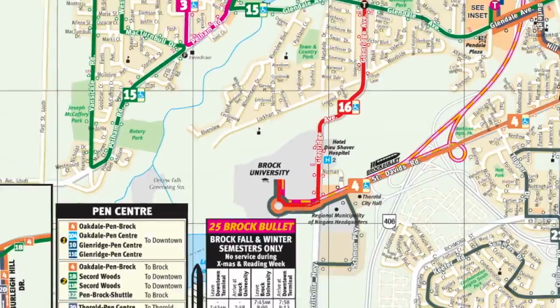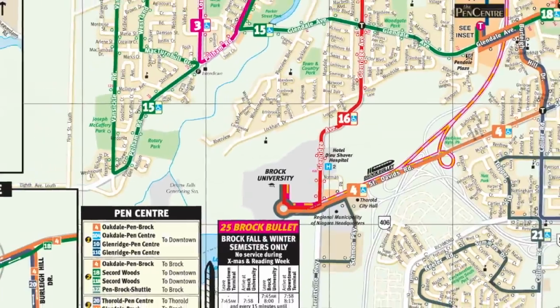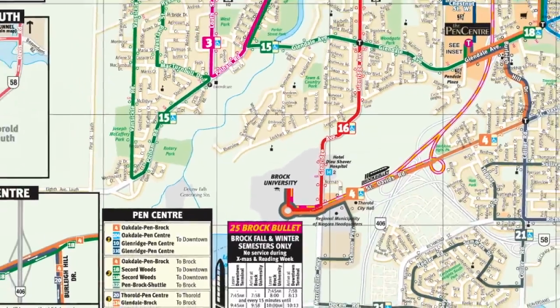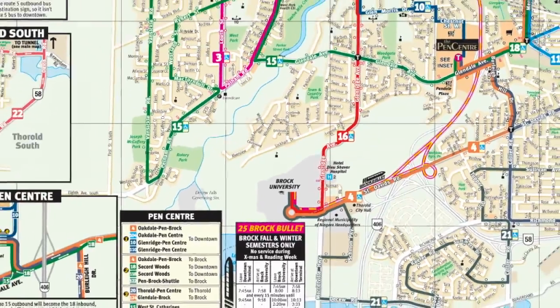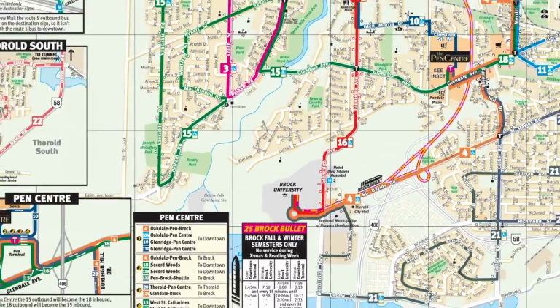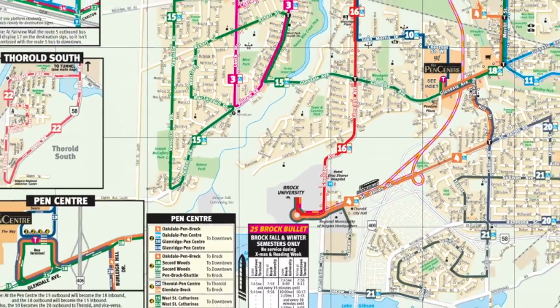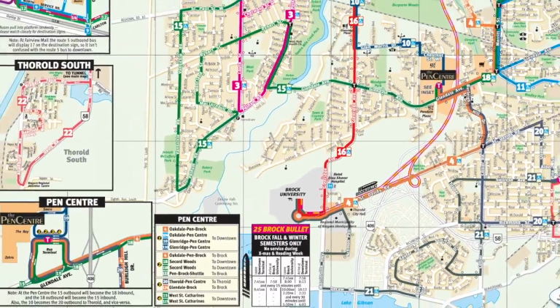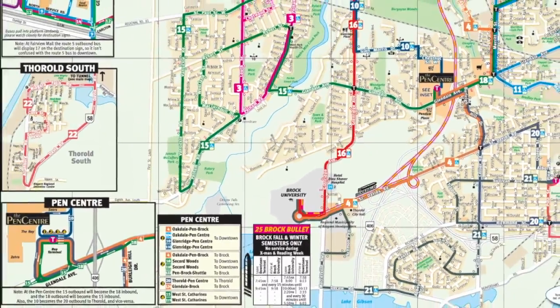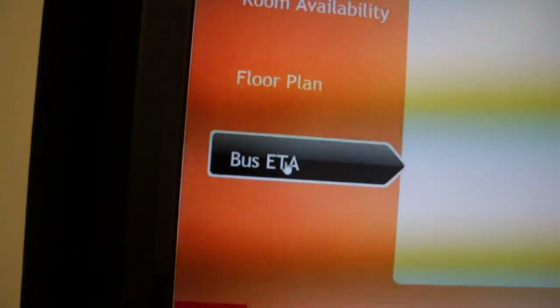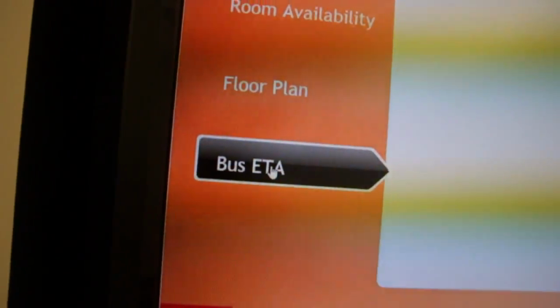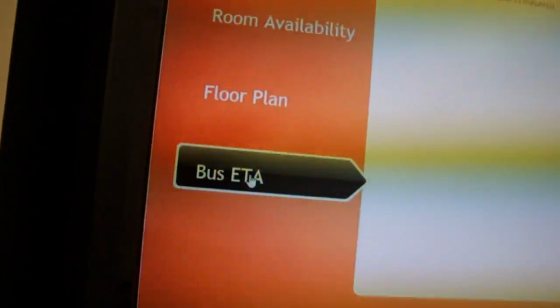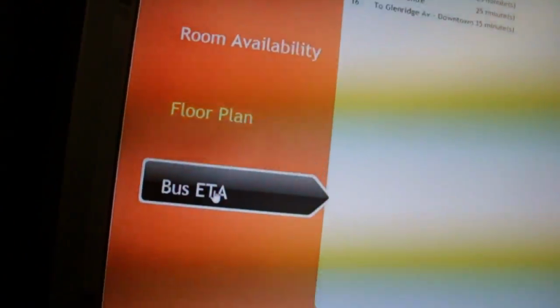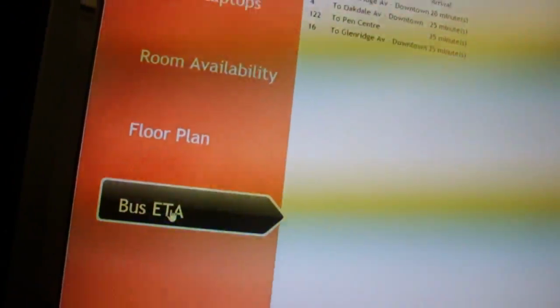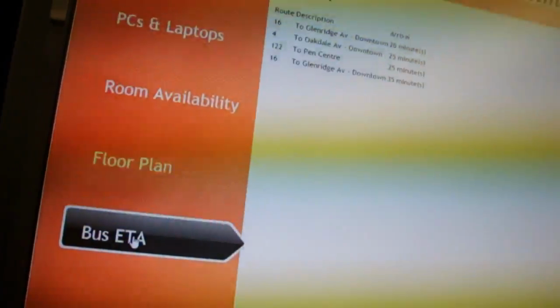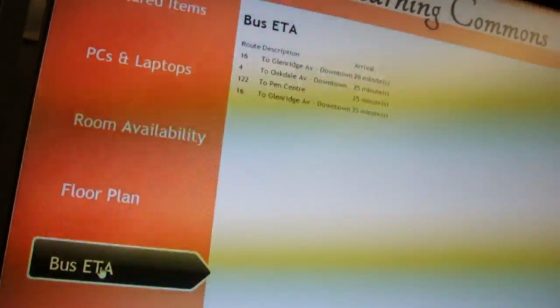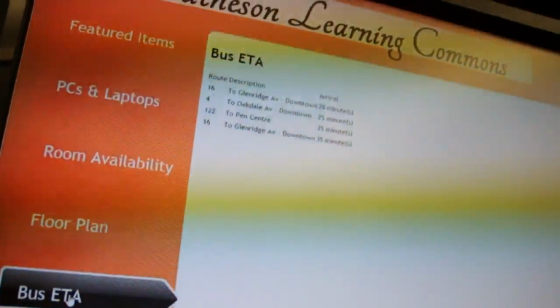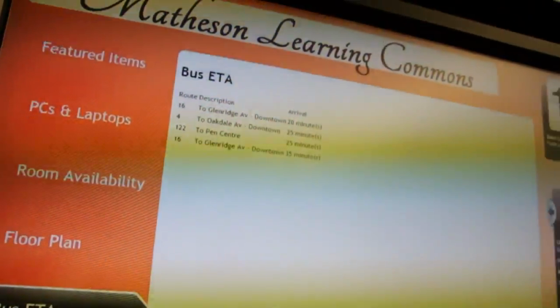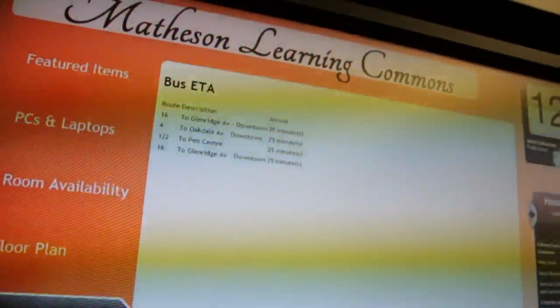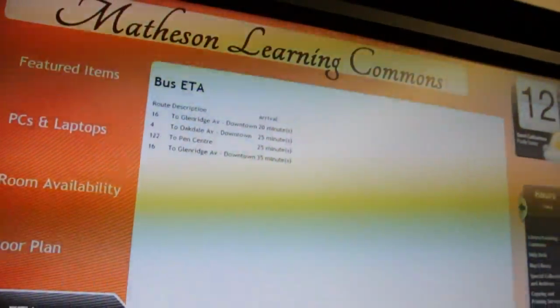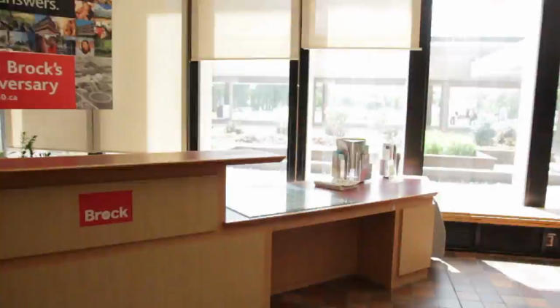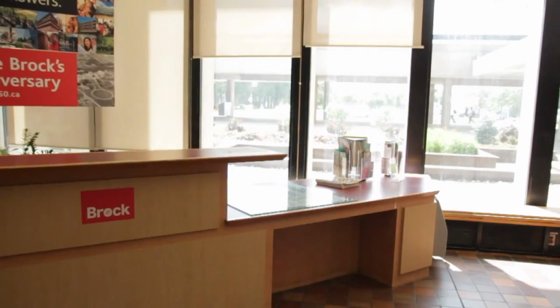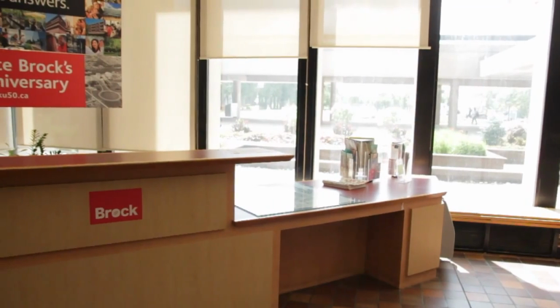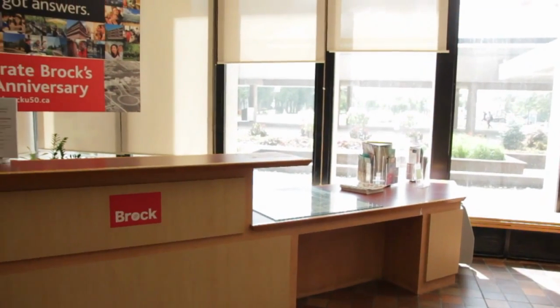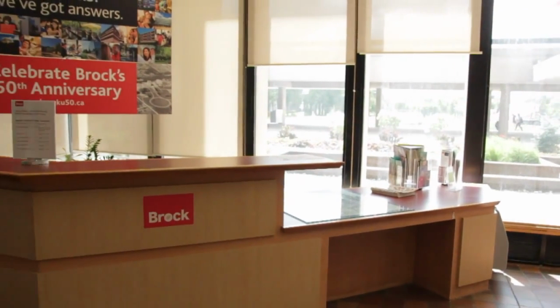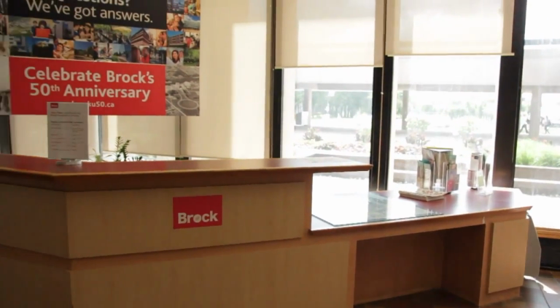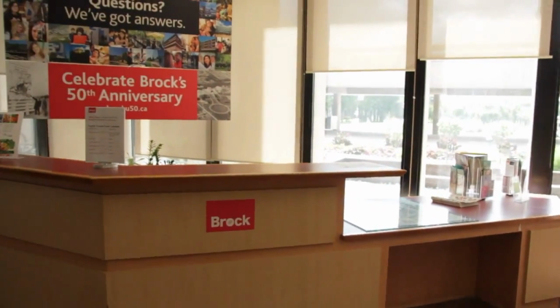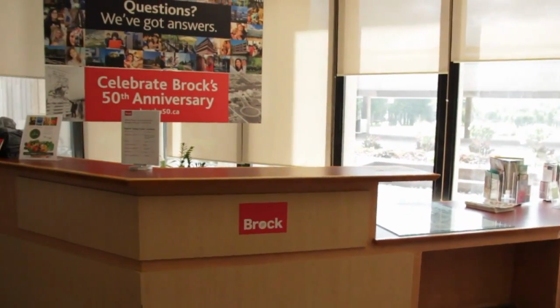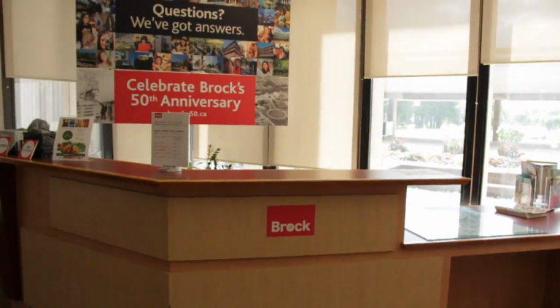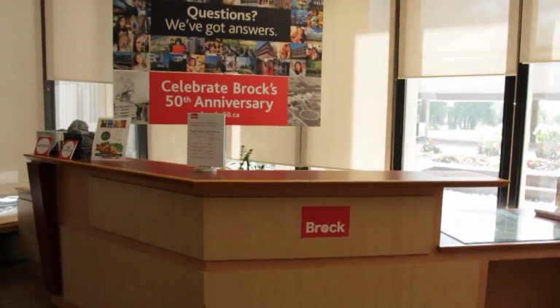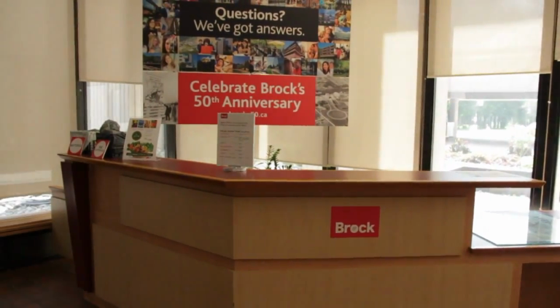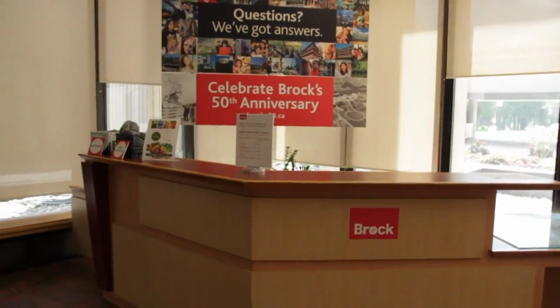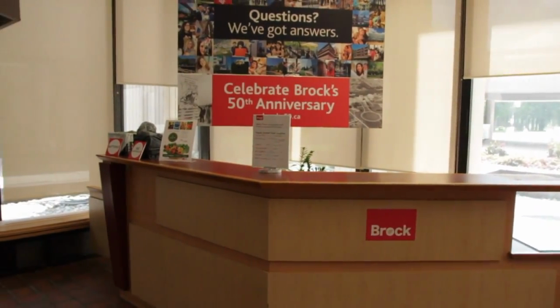The library offers an ETA bus system which can tell you how long until your next bus. The Brock Information Desk is available for any further questions.